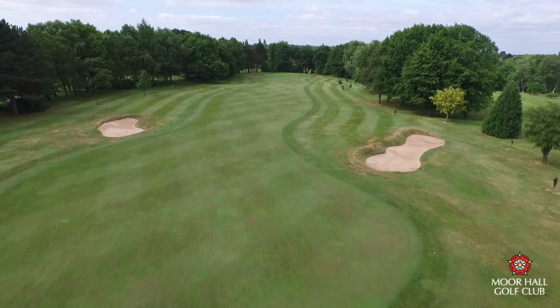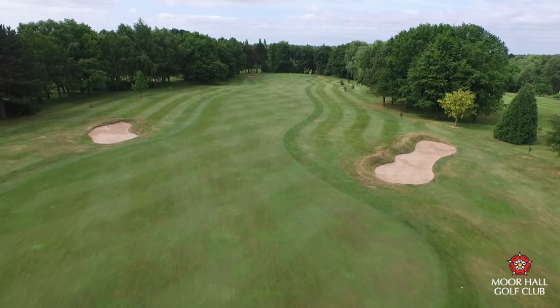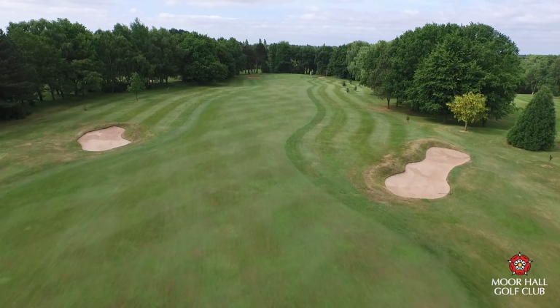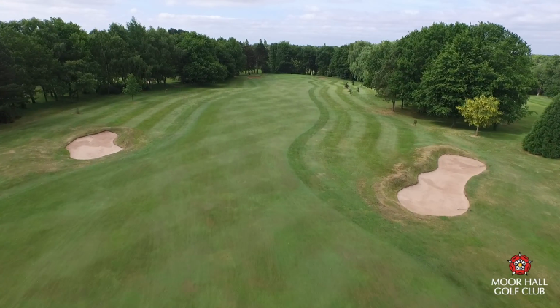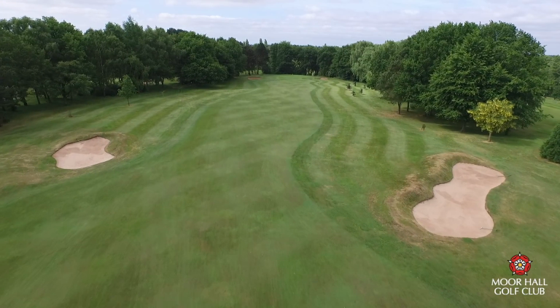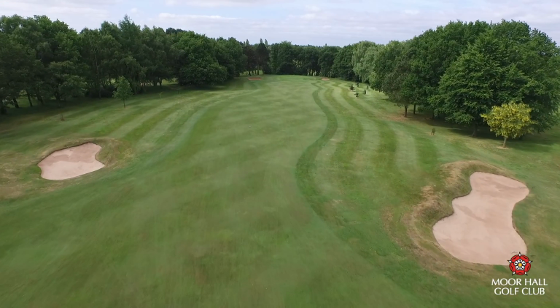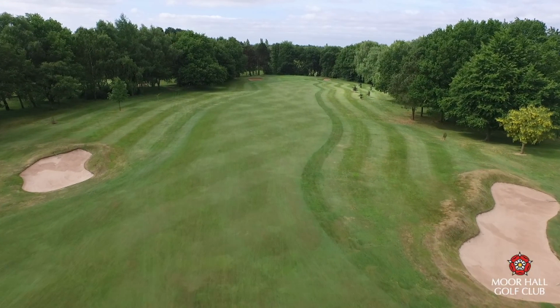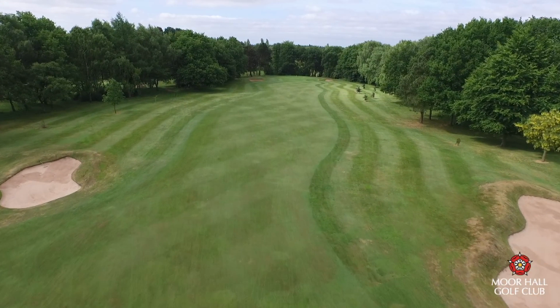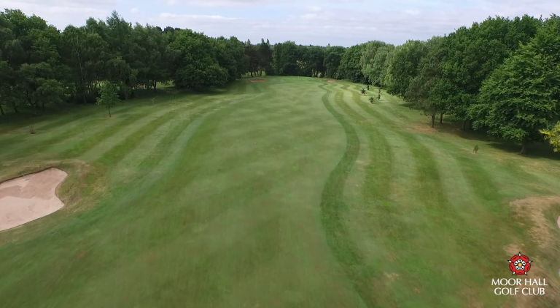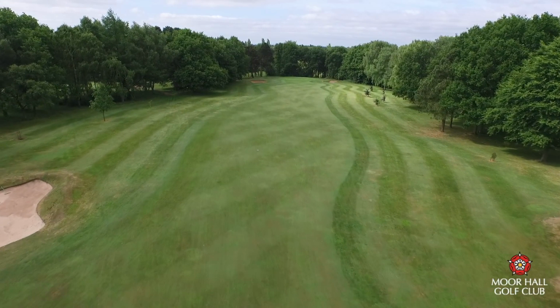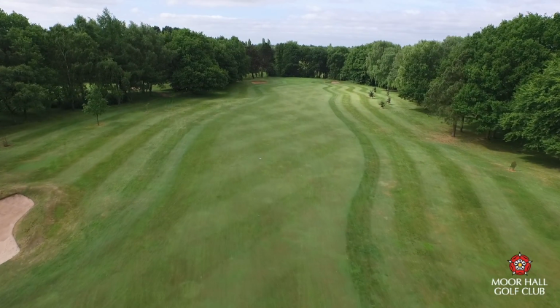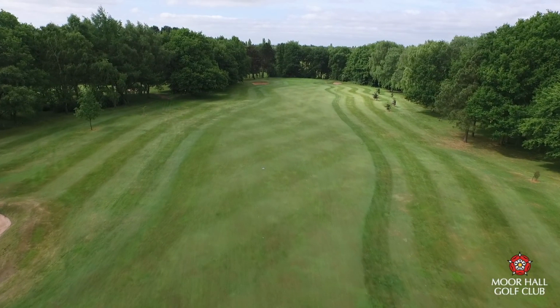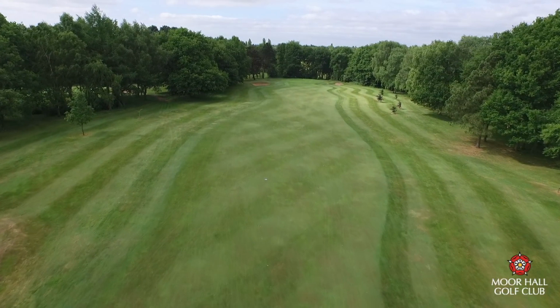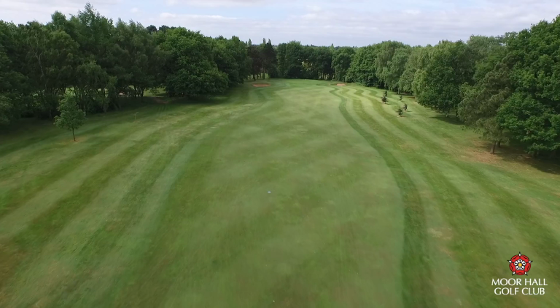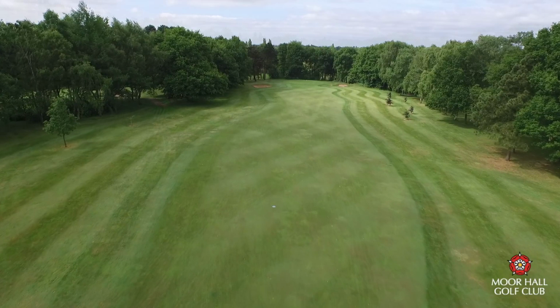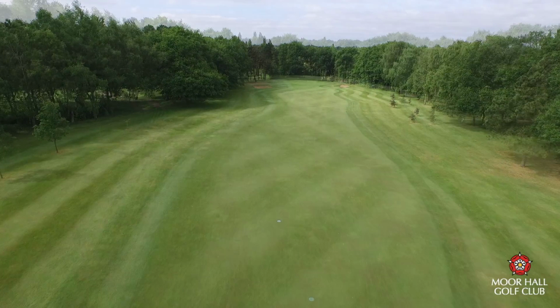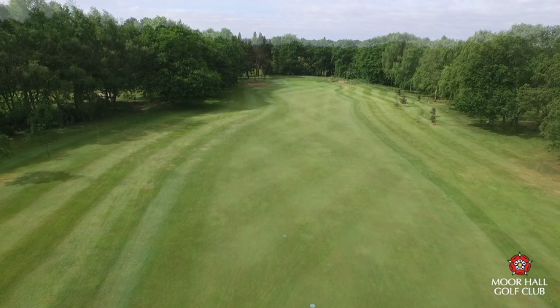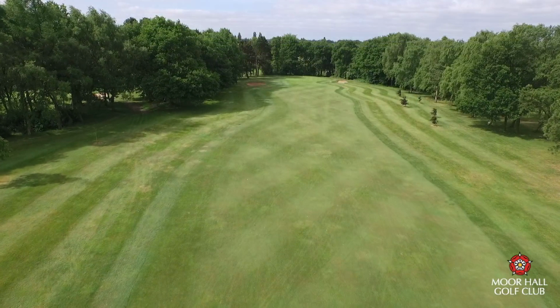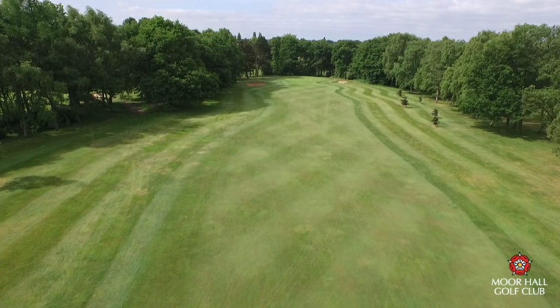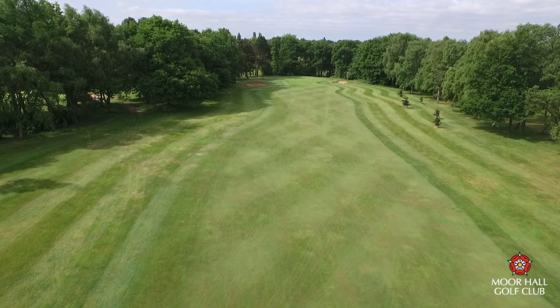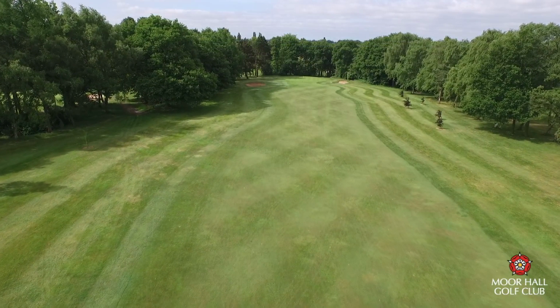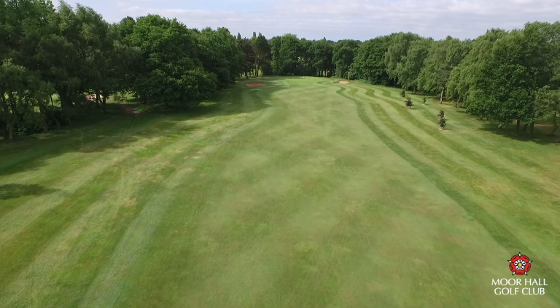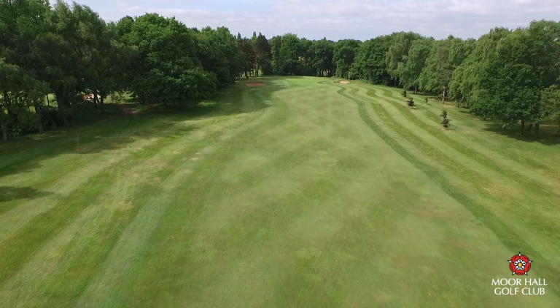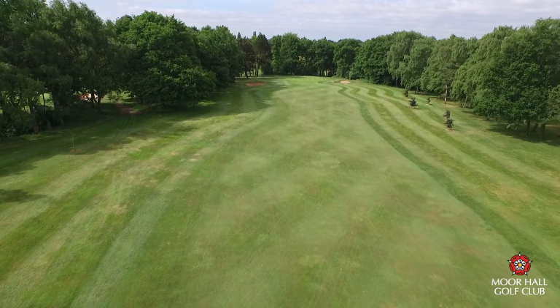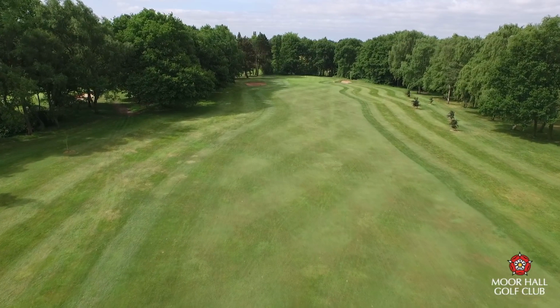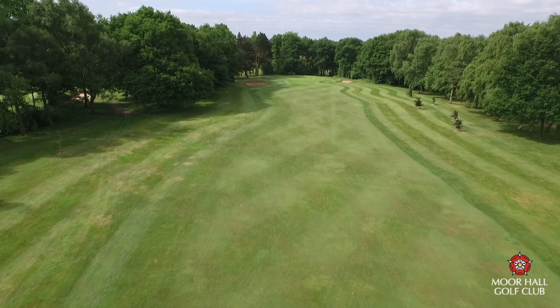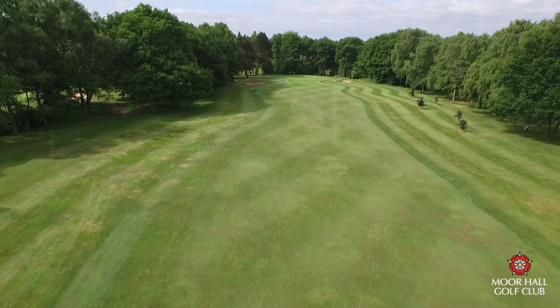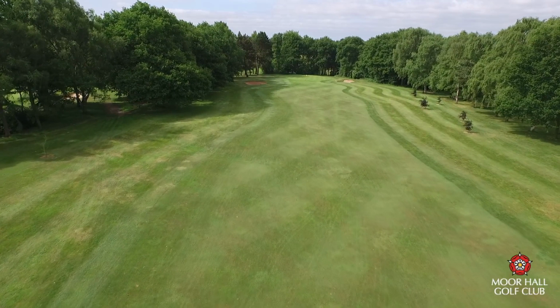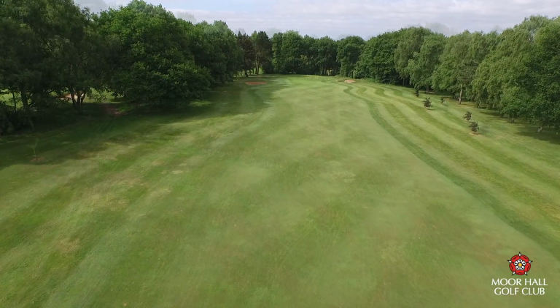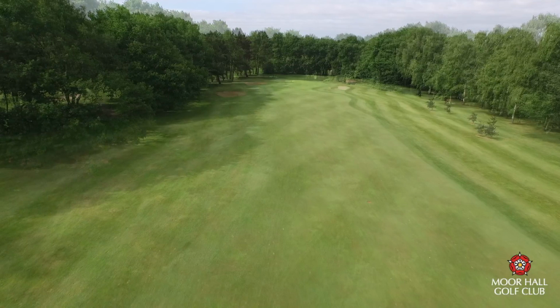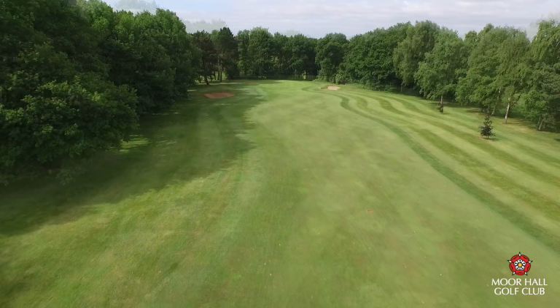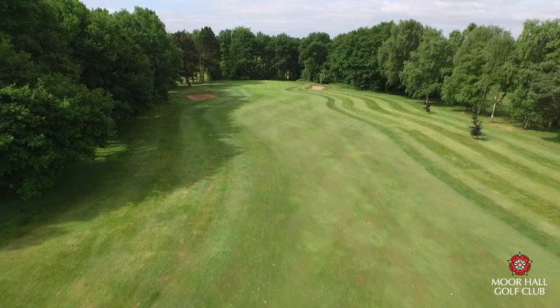Again, trees either side await the hooked or sliced tee shot, but the green is rather generous, although there are bunkers both right and left of the green.